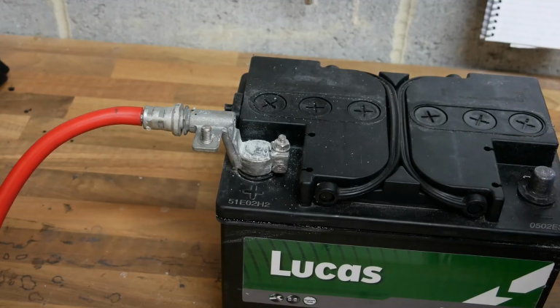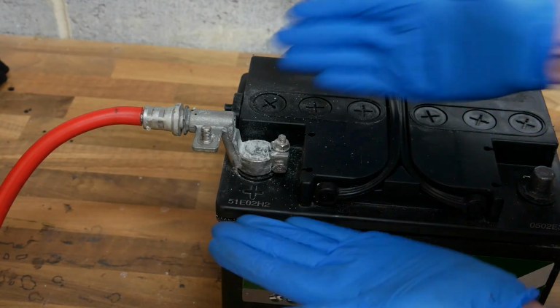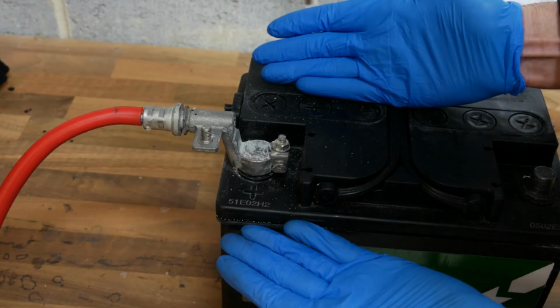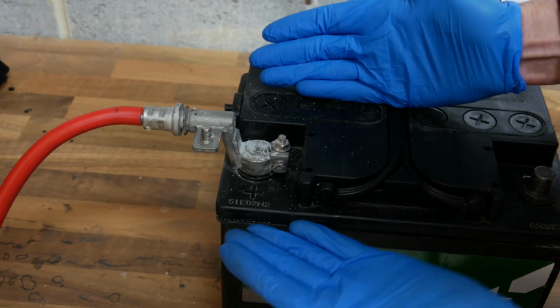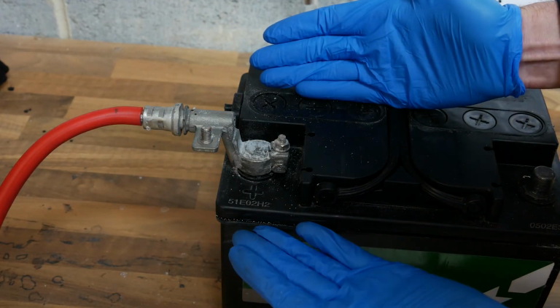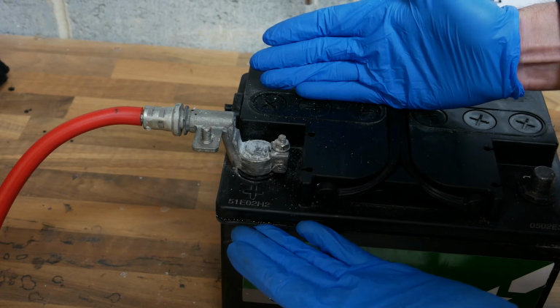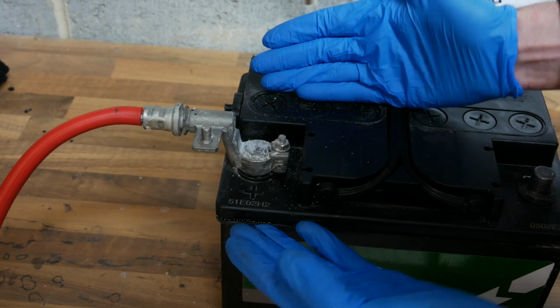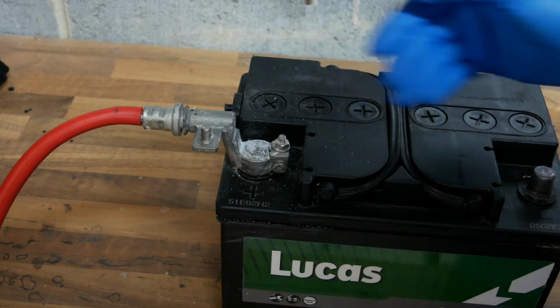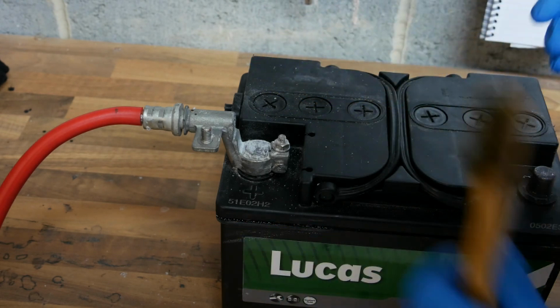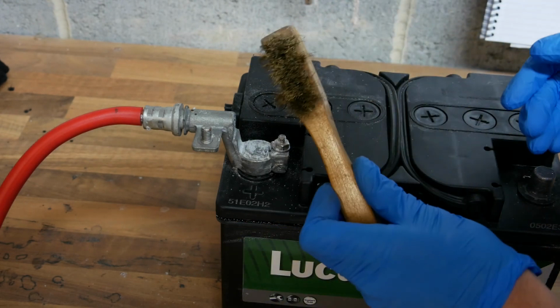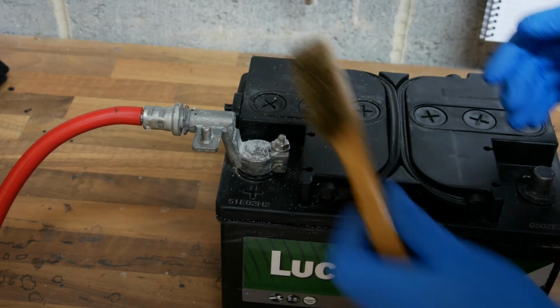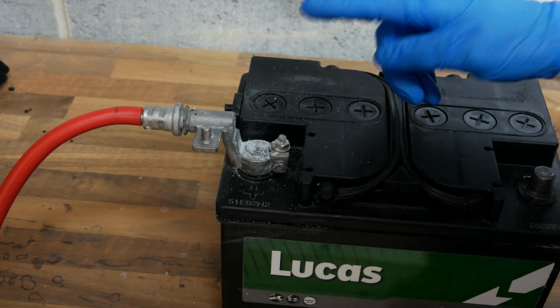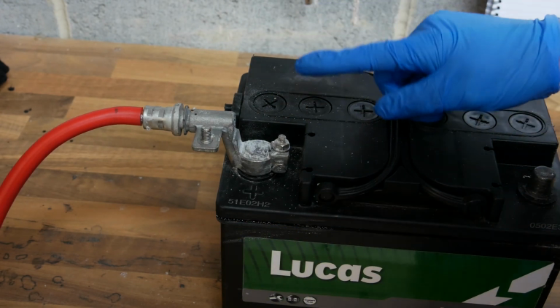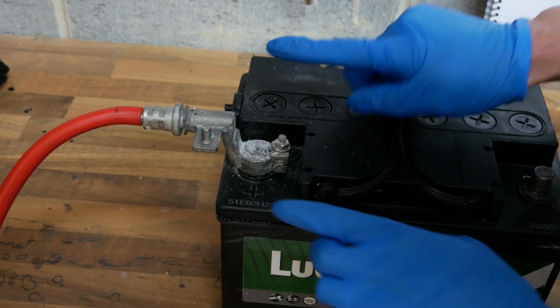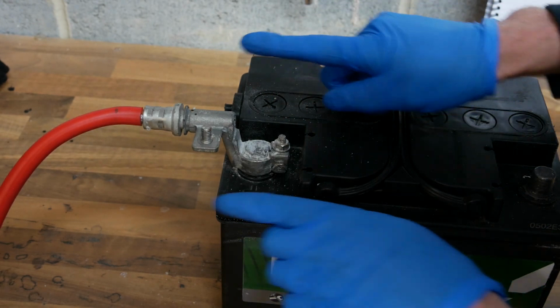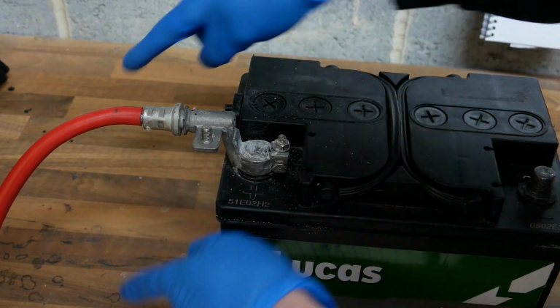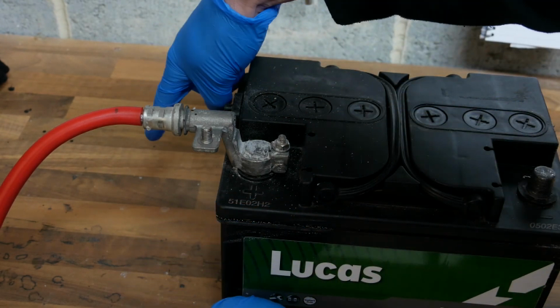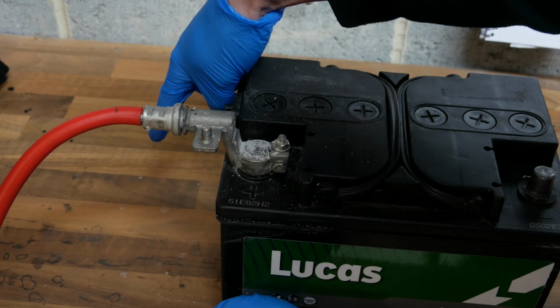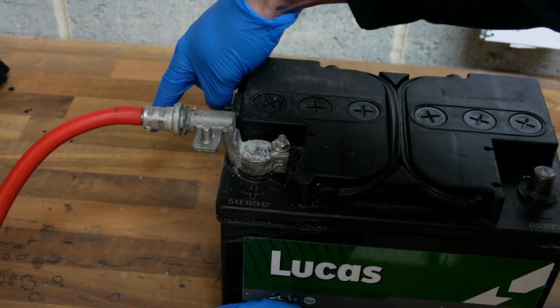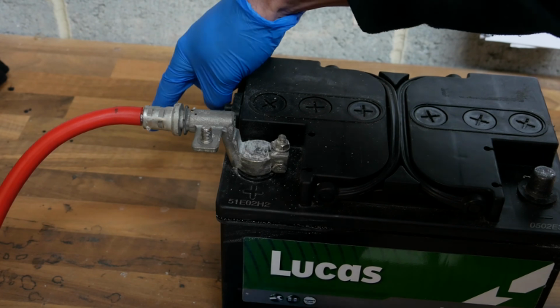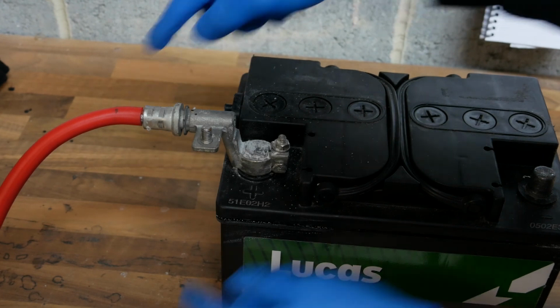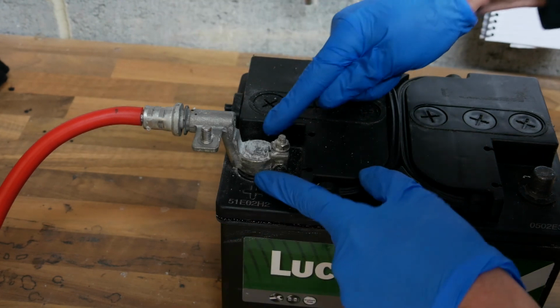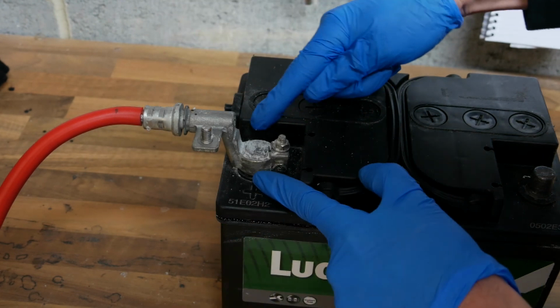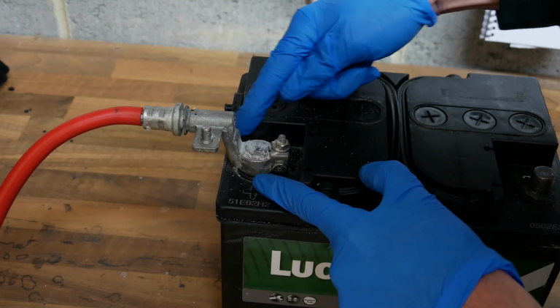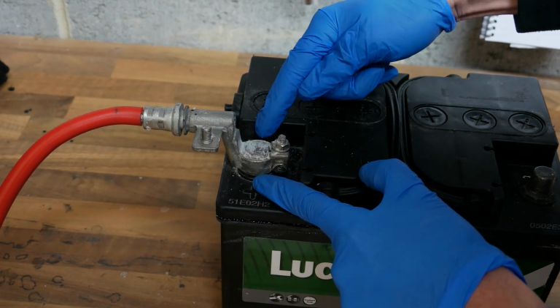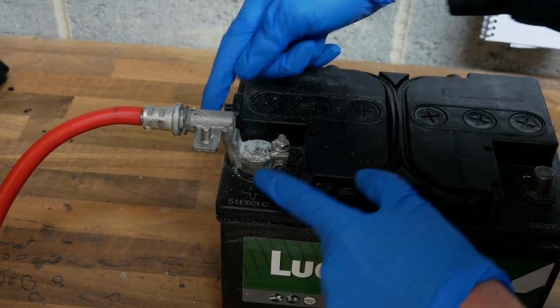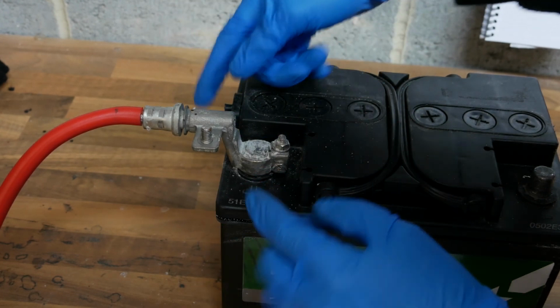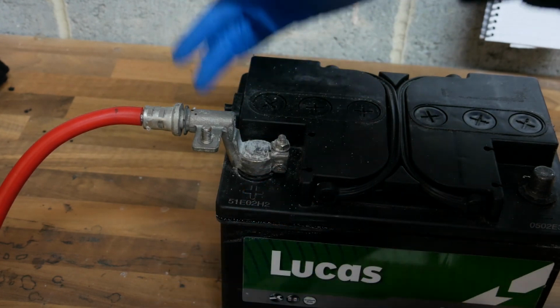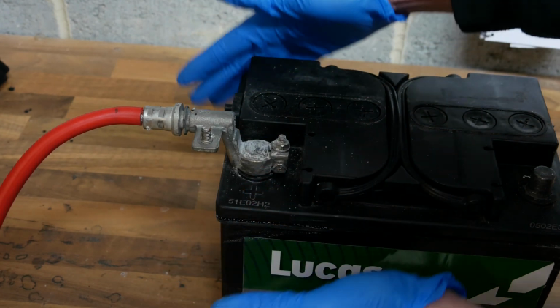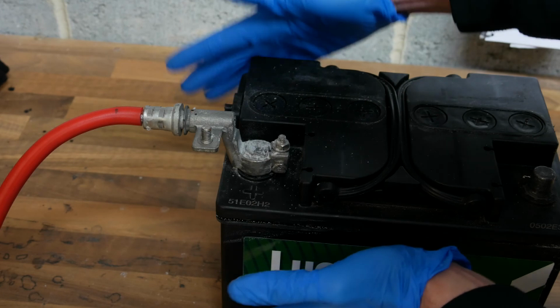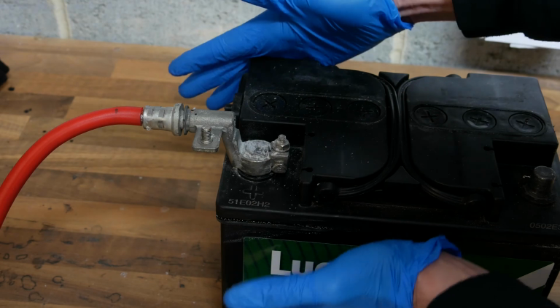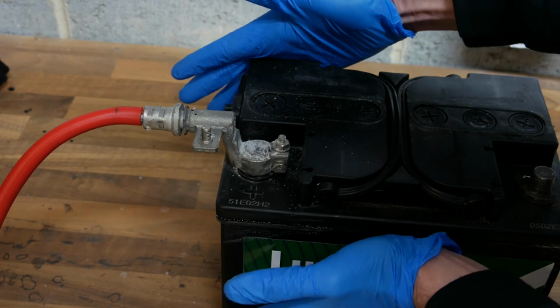But if this battery was still mounted inside your car and you were scrubbing it off like that, then all of those deposits would be going down into the engine bay, and you may not want that corrosive material going down onto your battery tray and other engine components.